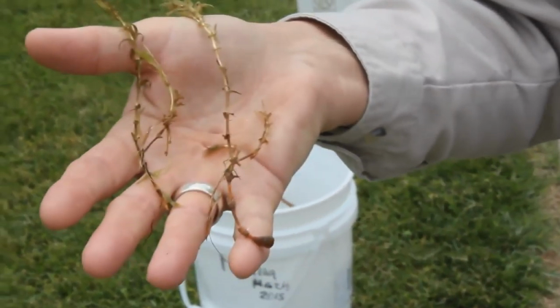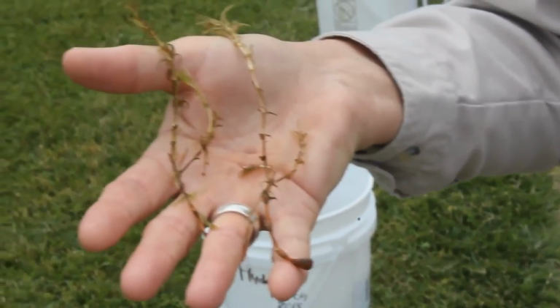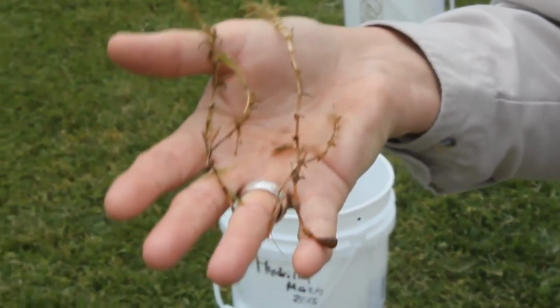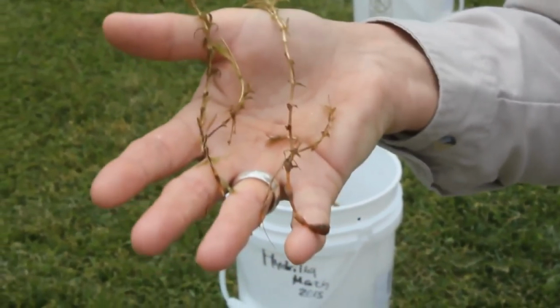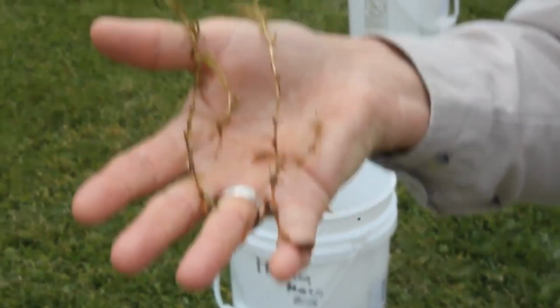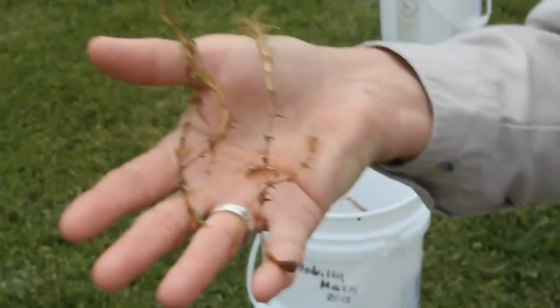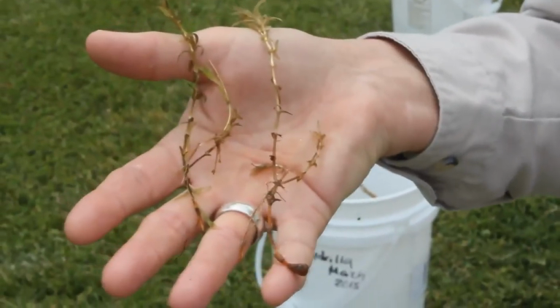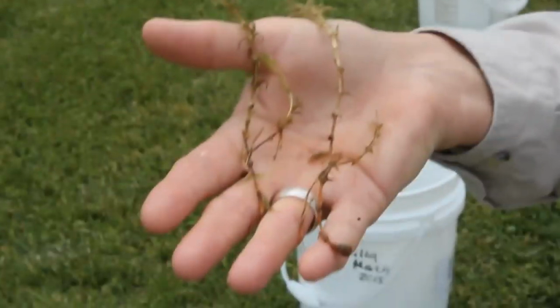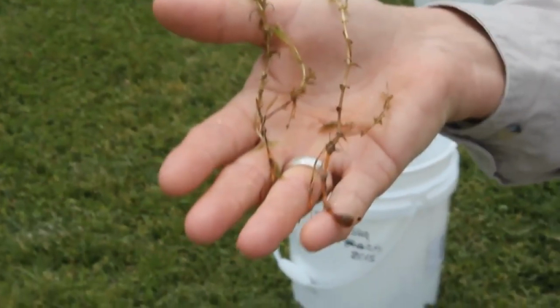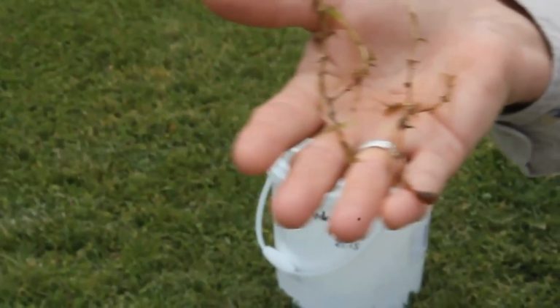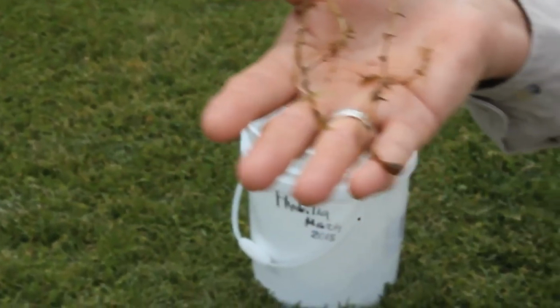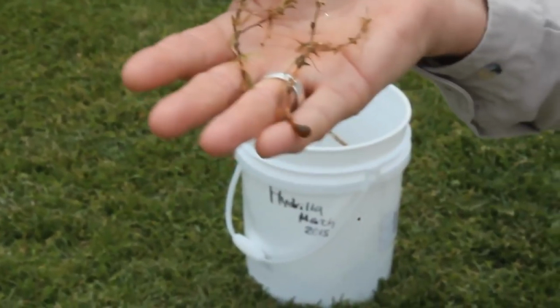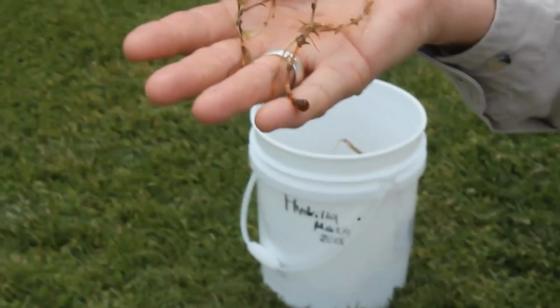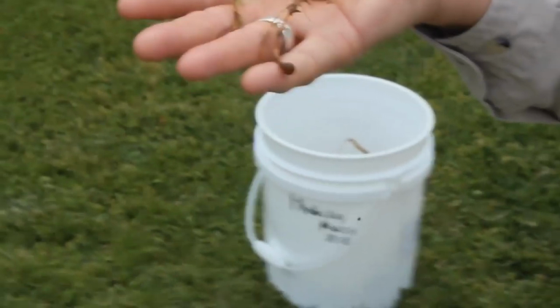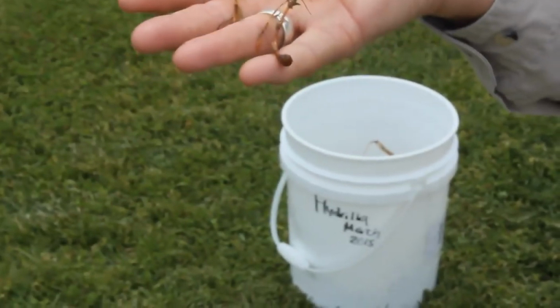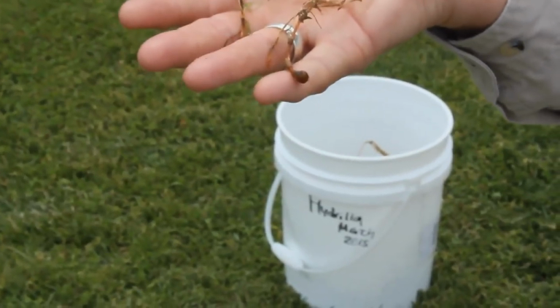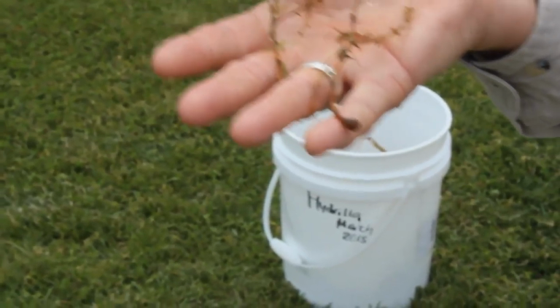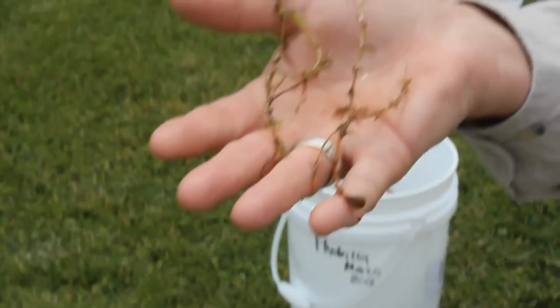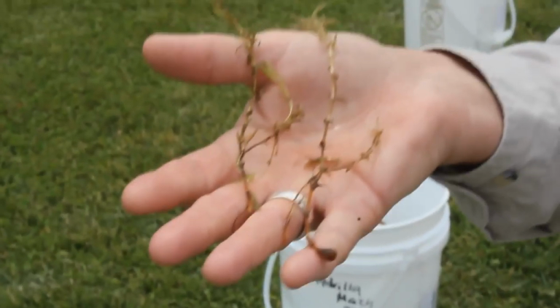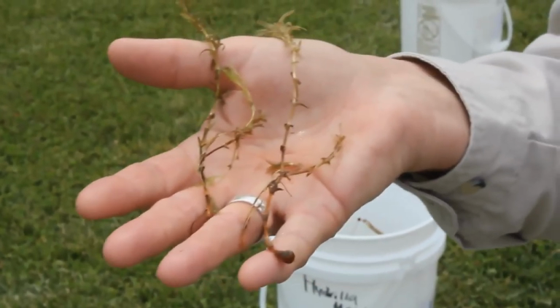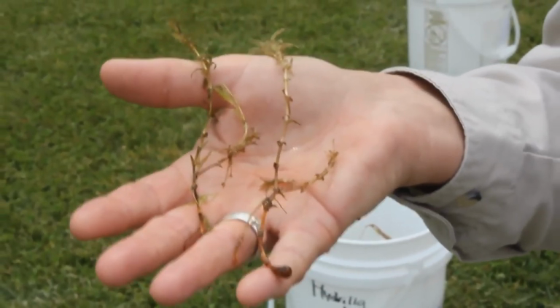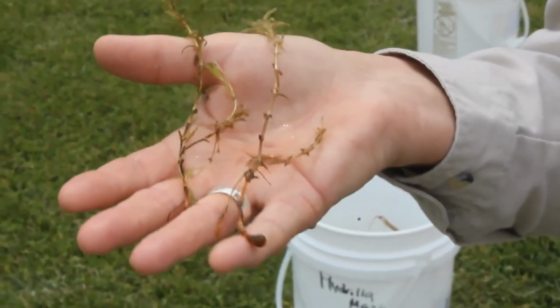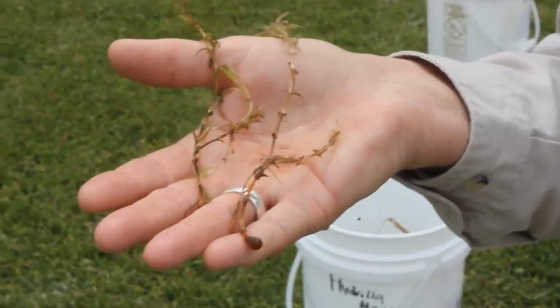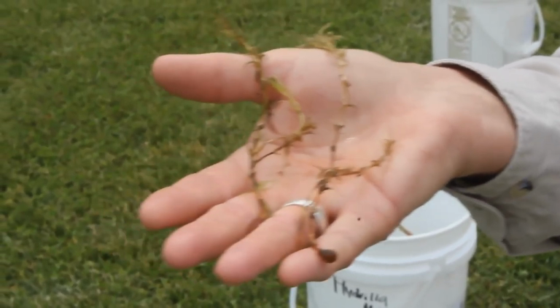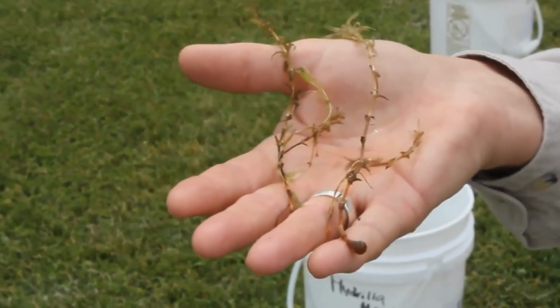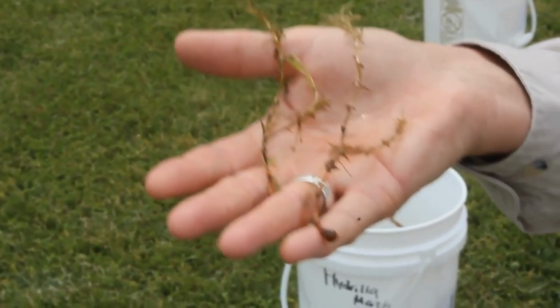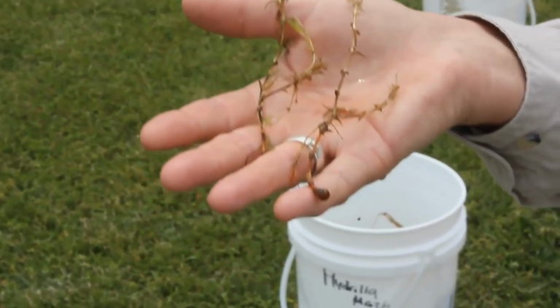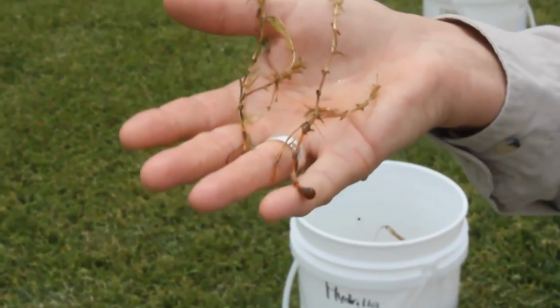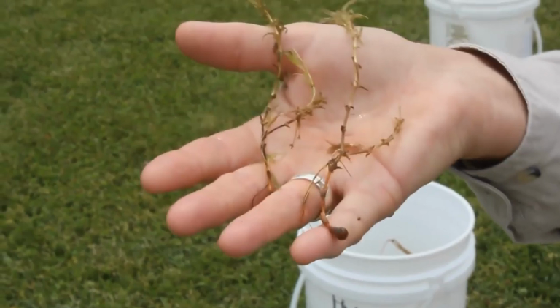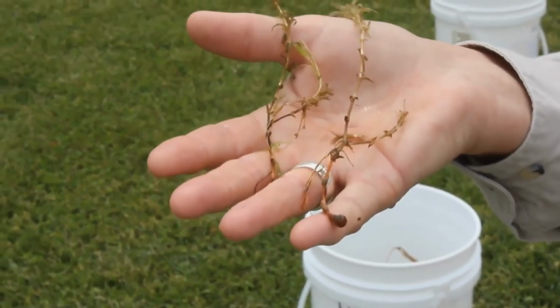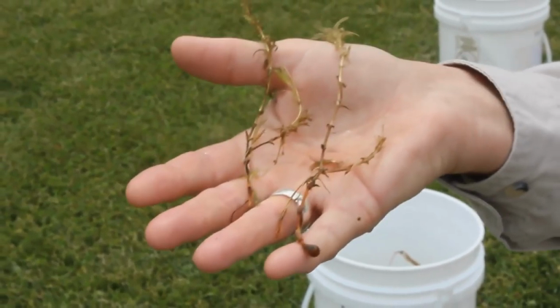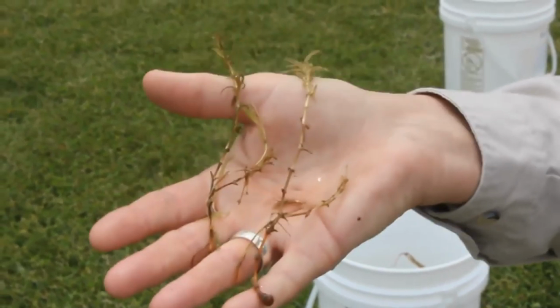It can easily do that and it can stay alive for a long time out of water. So if you clean, drain, and dry your boat, you'll make sure that you won't transplant a very nasty aquatic weed that takes years to get rid of into your own lake or pond.